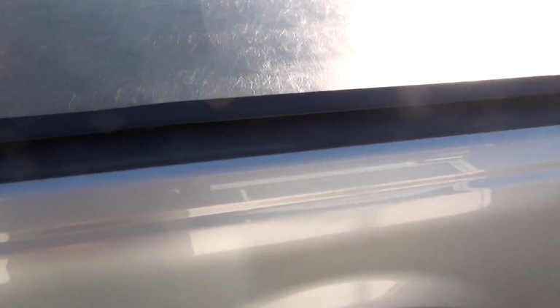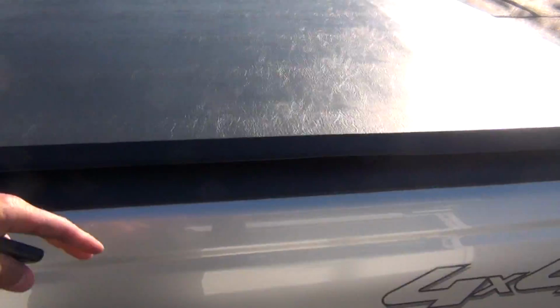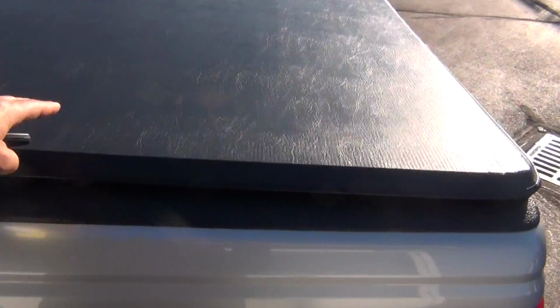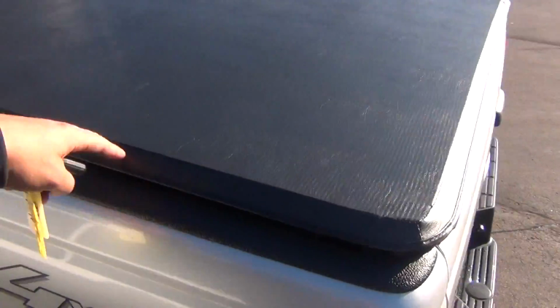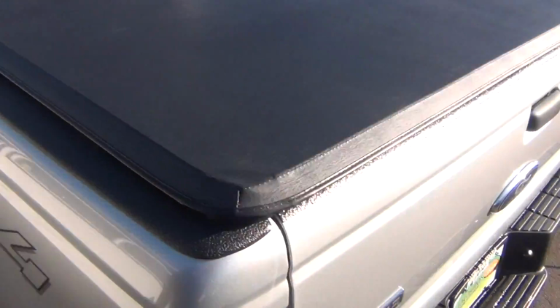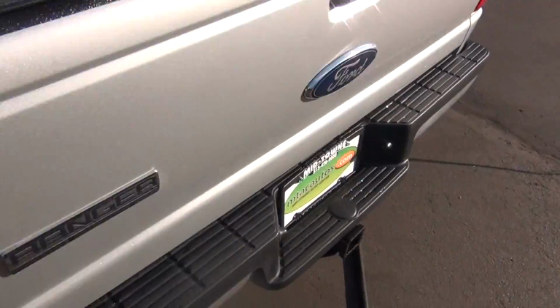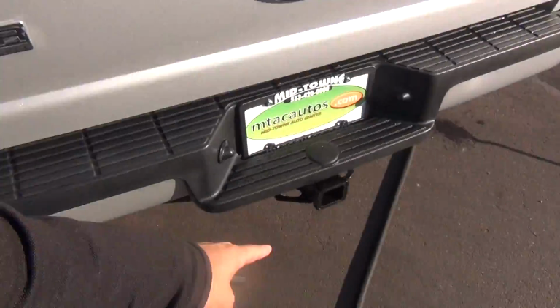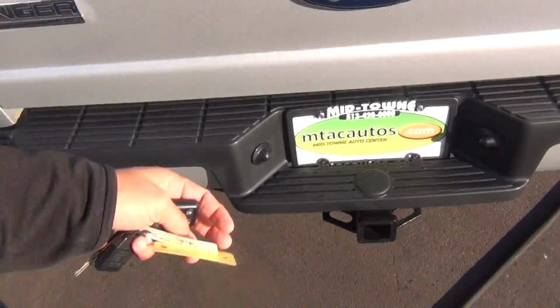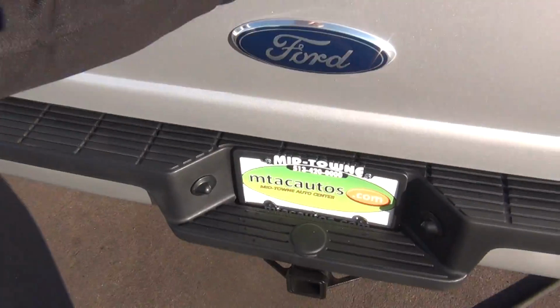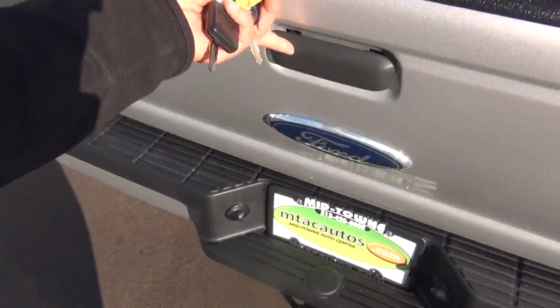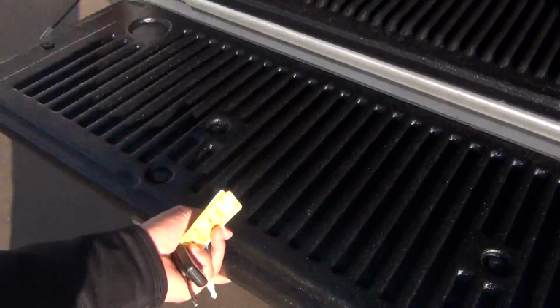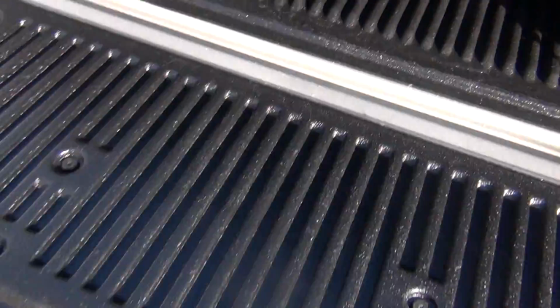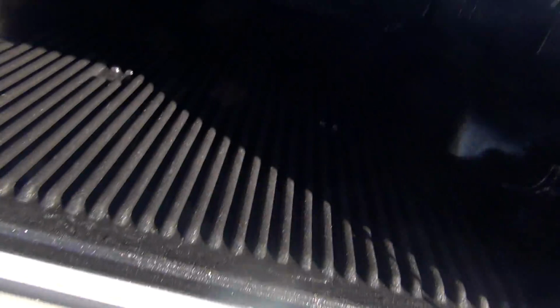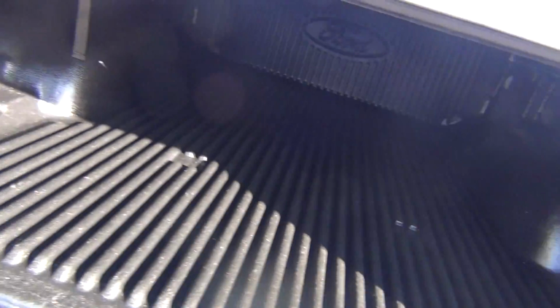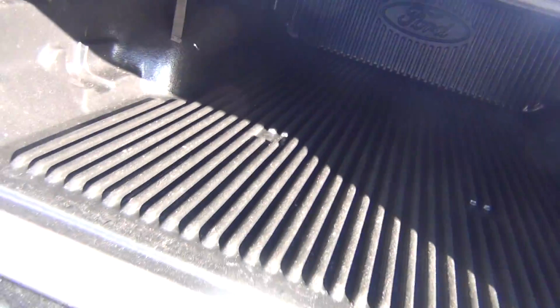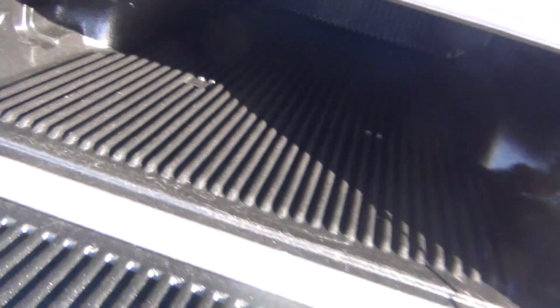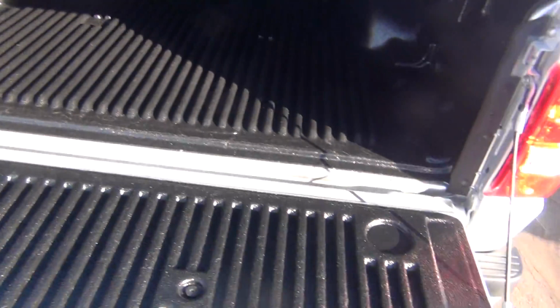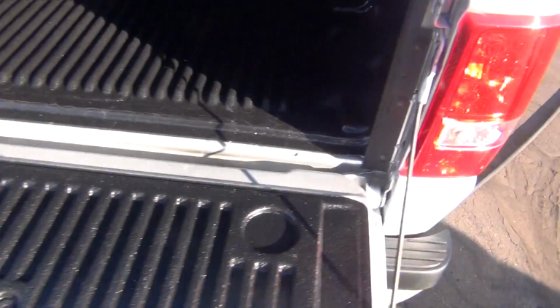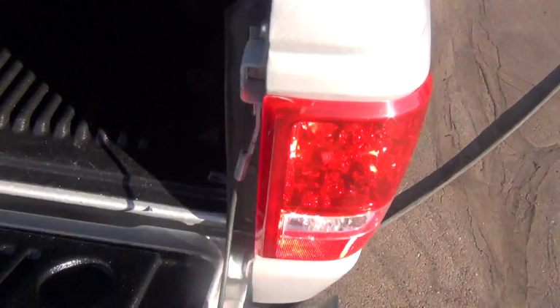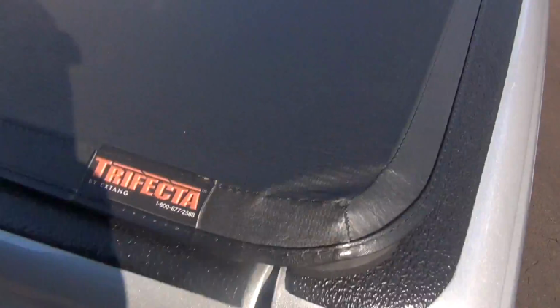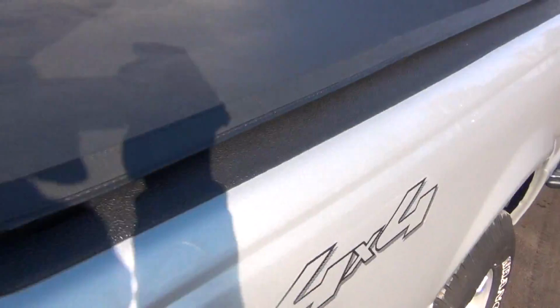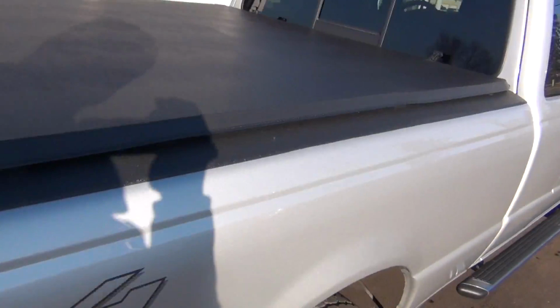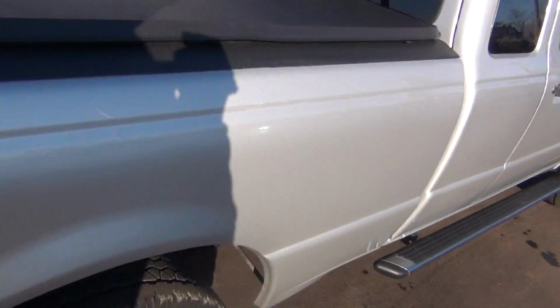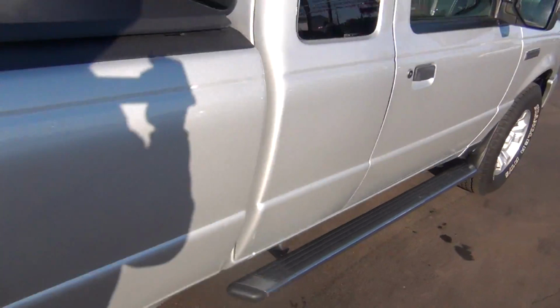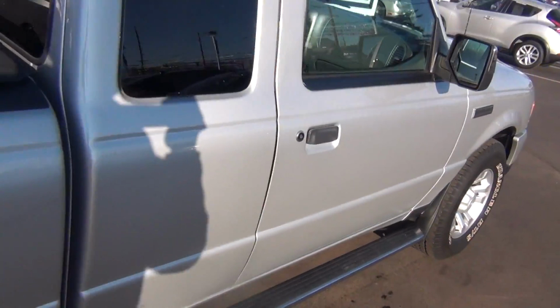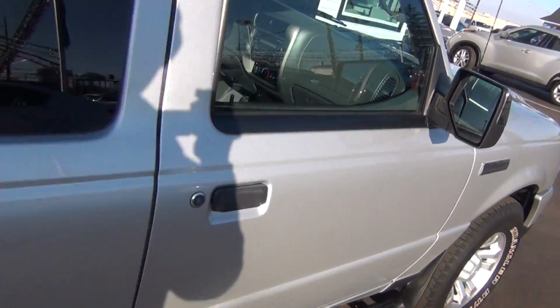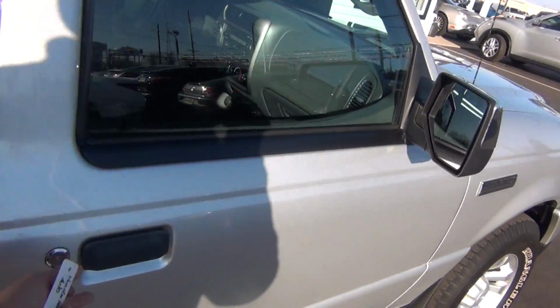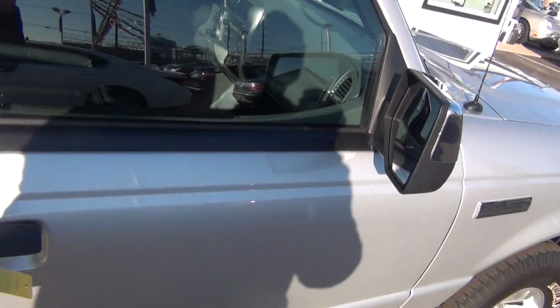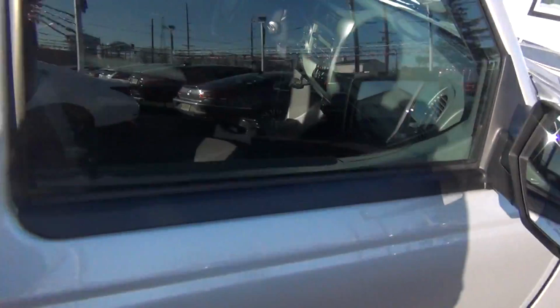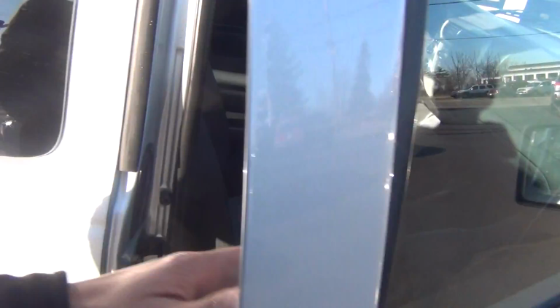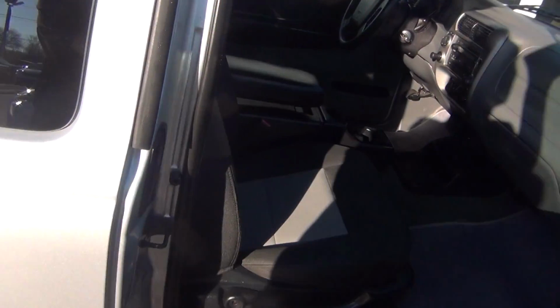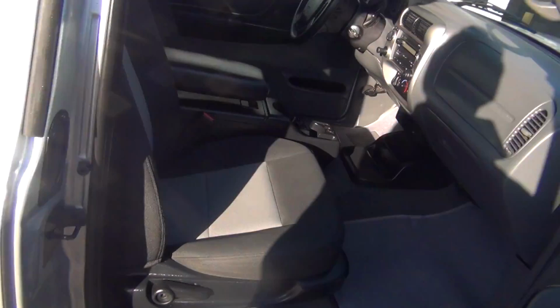You've got your bed cover on the back here, tow package, and you've also got your drop-in bed liner. You can see it's in excellent shape. And then as we come around to the passenger side, you can see it's just as clean as the driver's side.